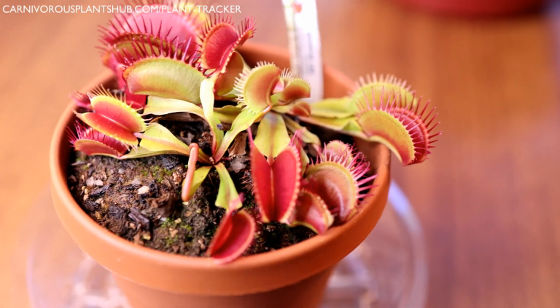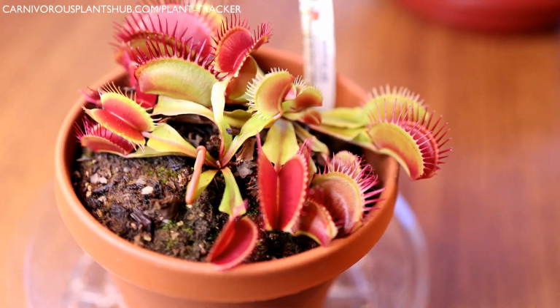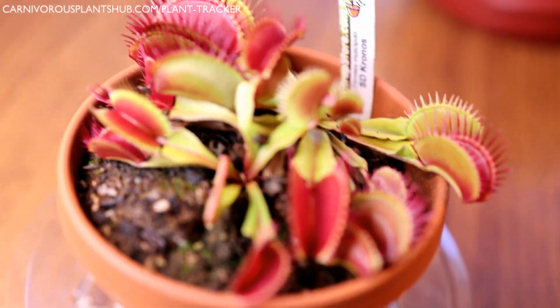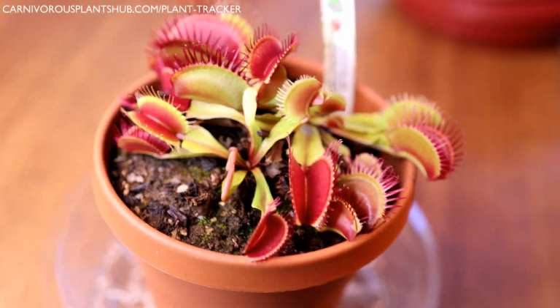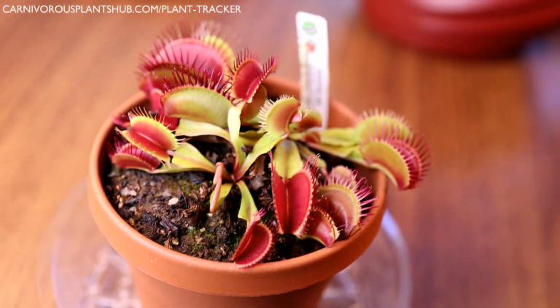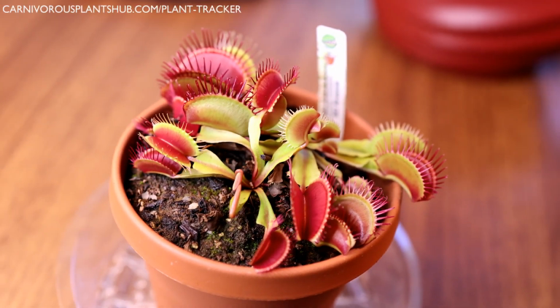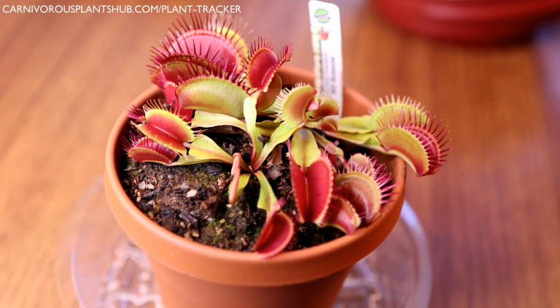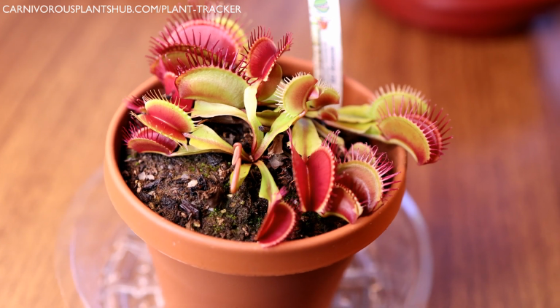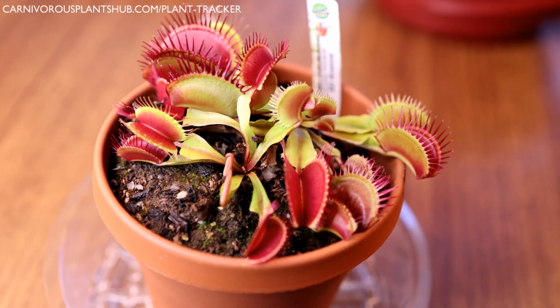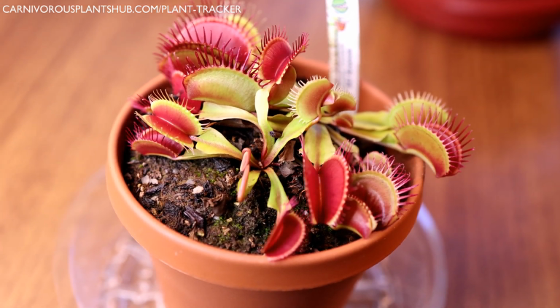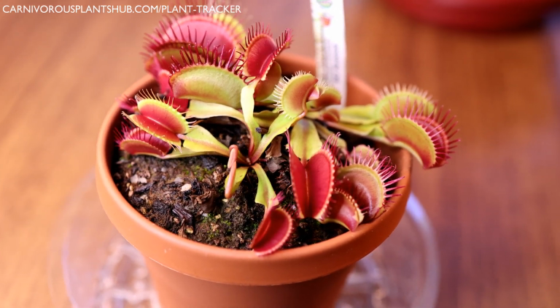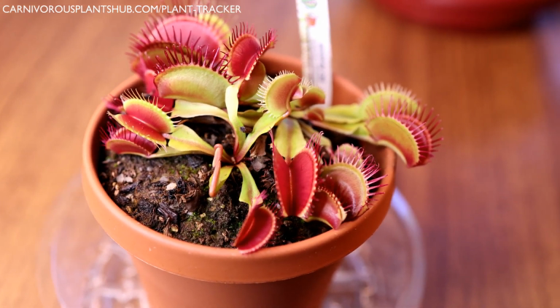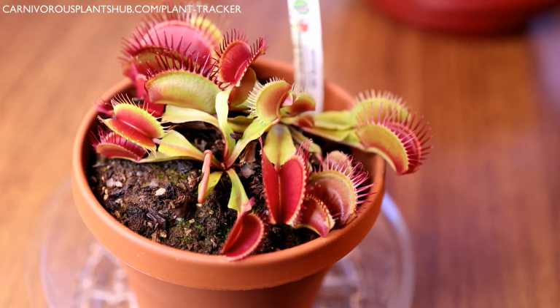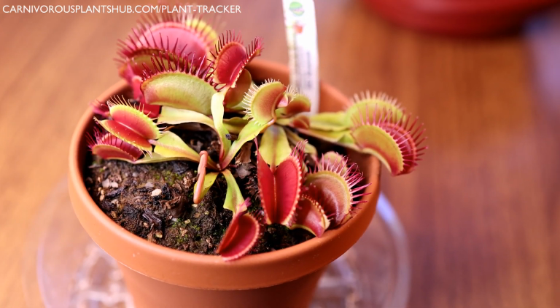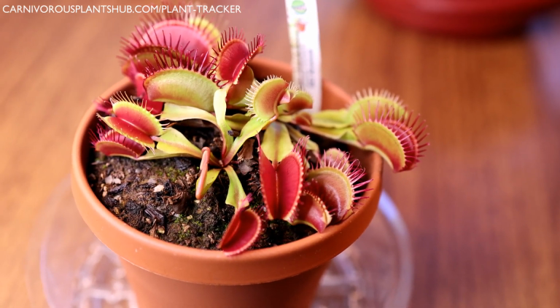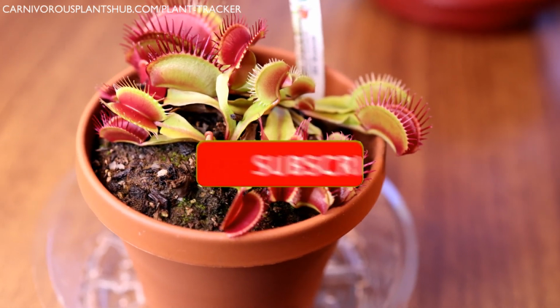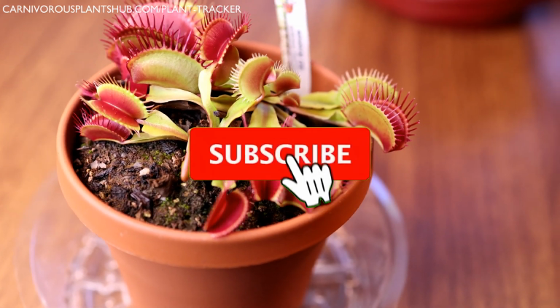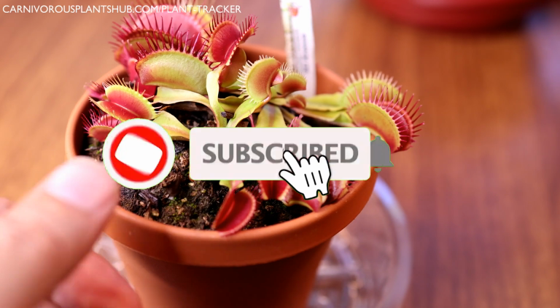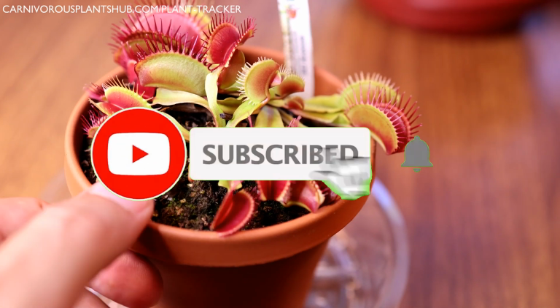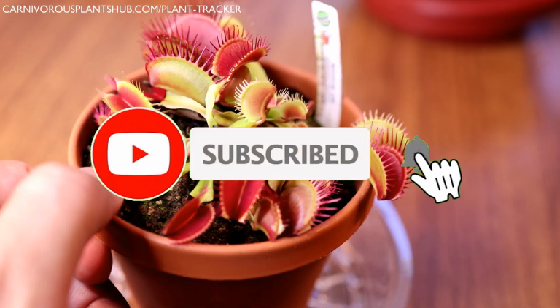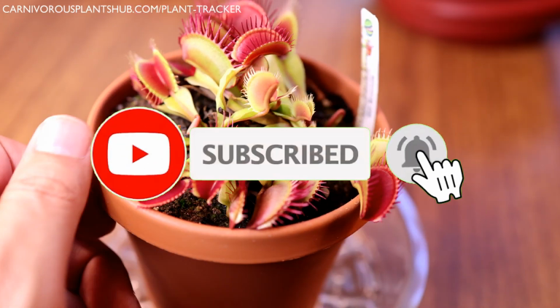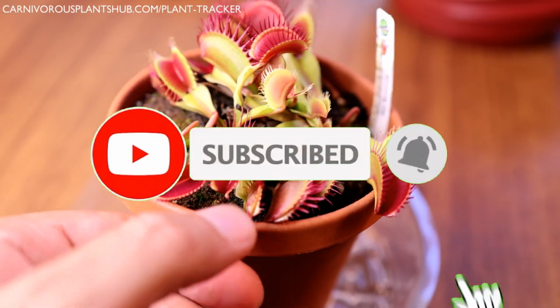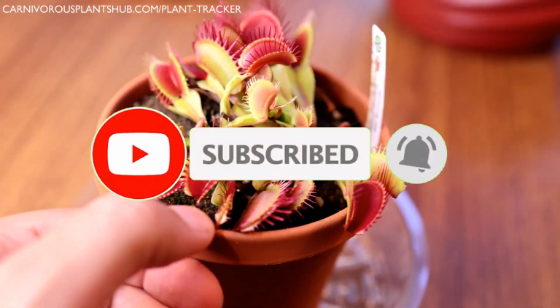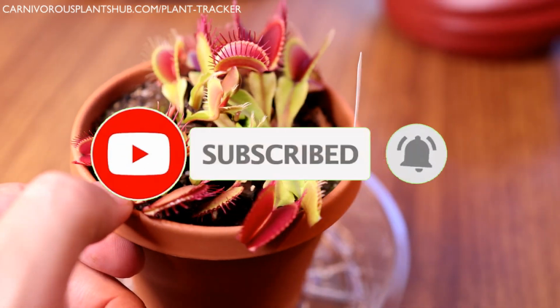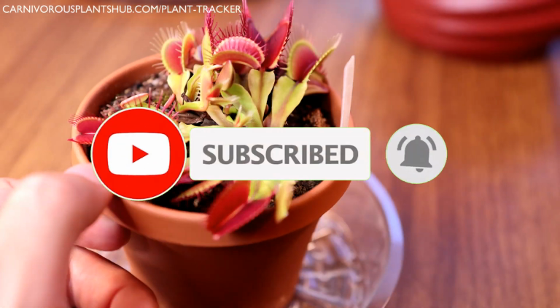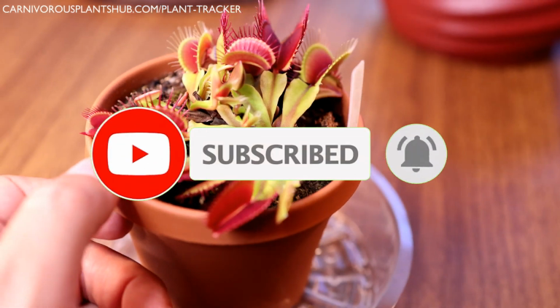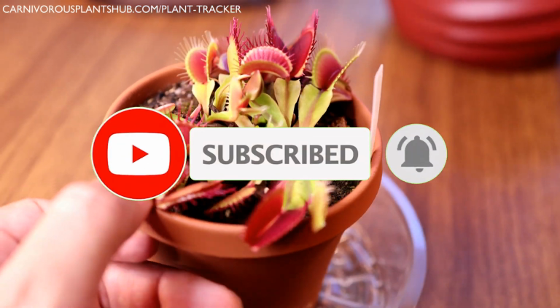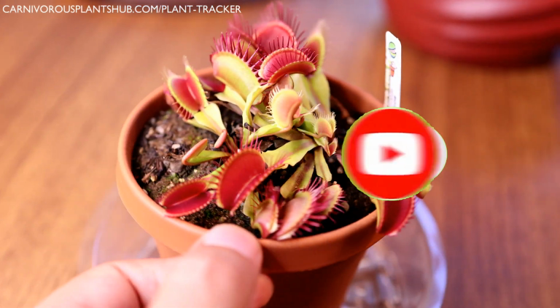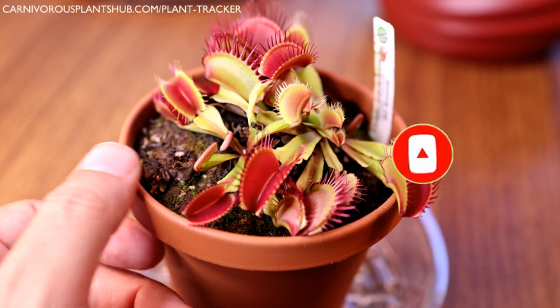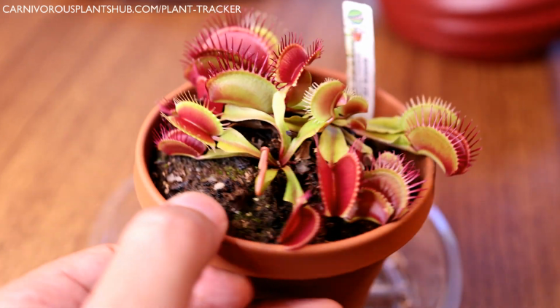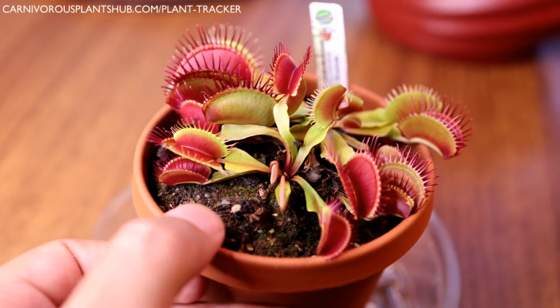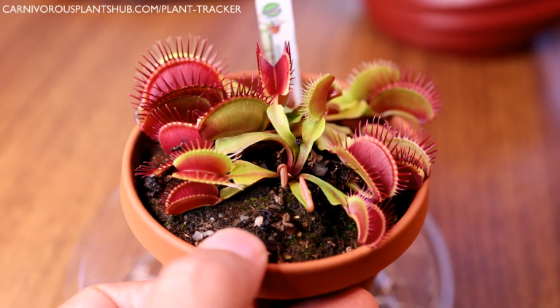If you guys like this video and want to see more updates on this plant and some of my other carnivorous plants, make sure to like the video and subscribe to the channel — all that stuff helps me out a ton. I'm on a mission to start my own carnivorous plant nursery someday, so definitely do all of that if it's something you're interested in.